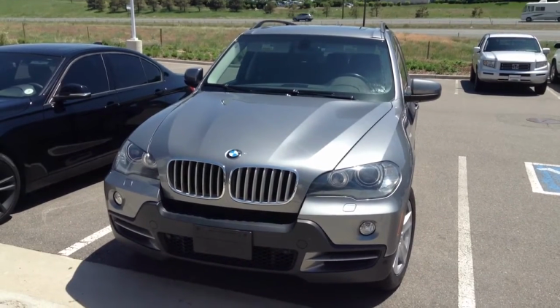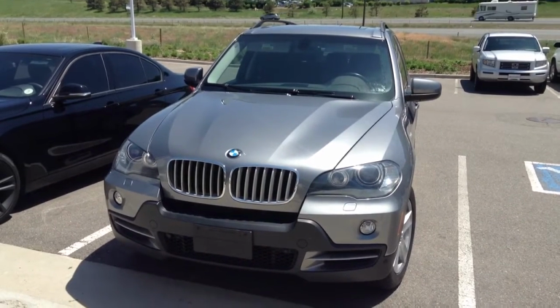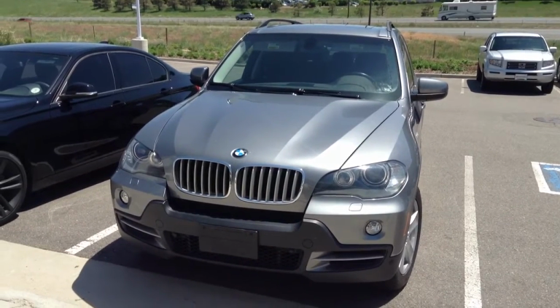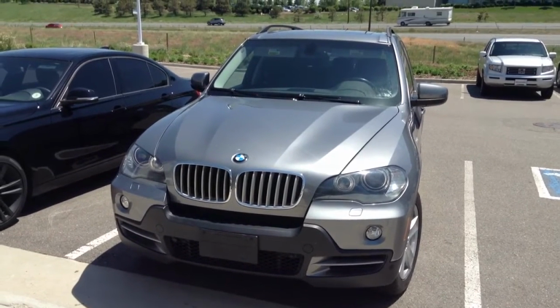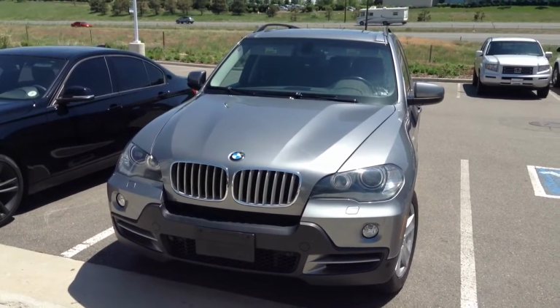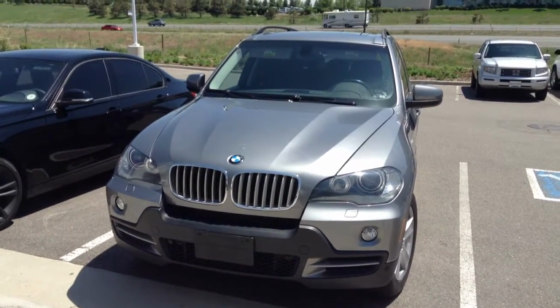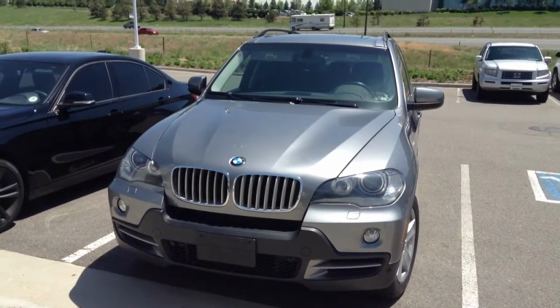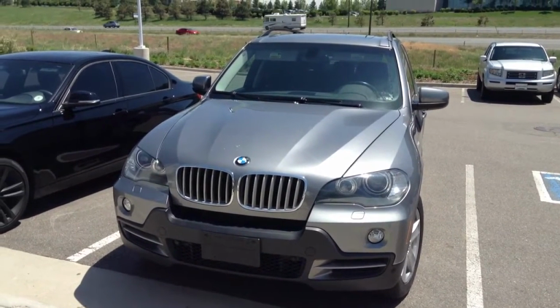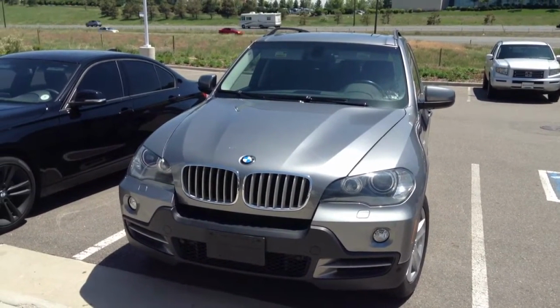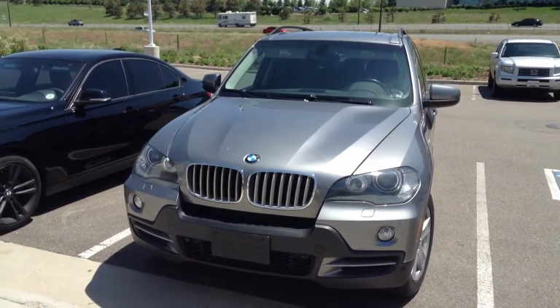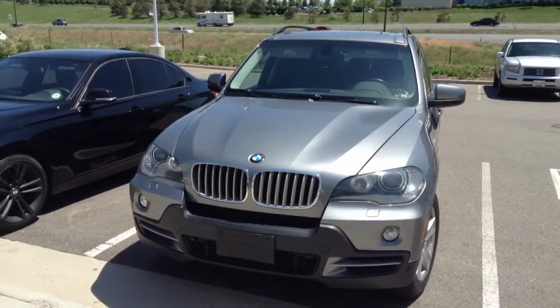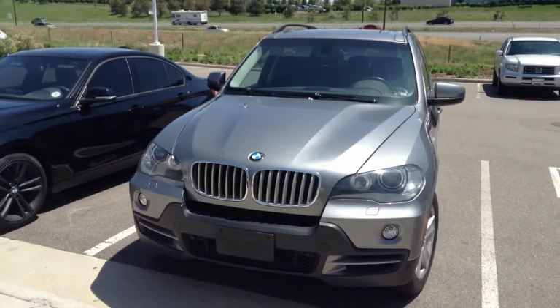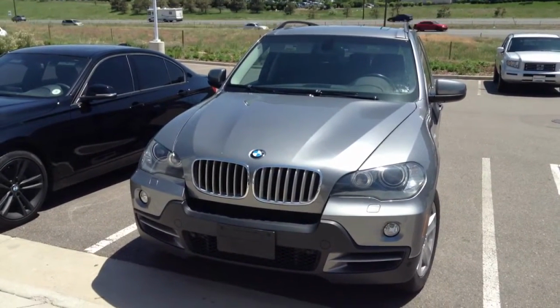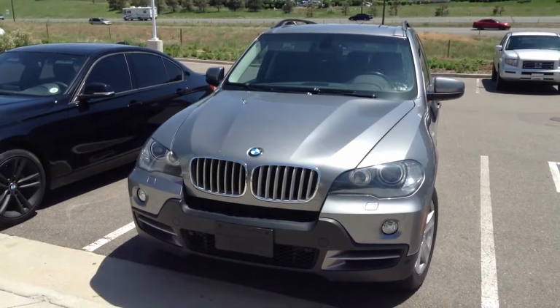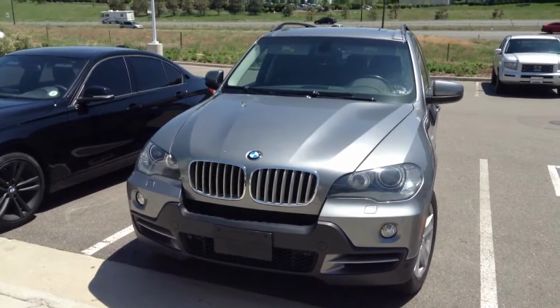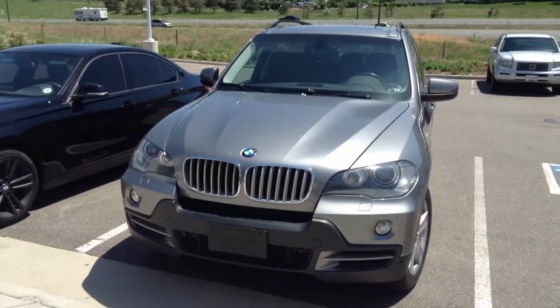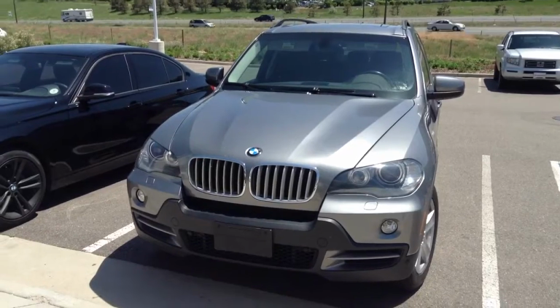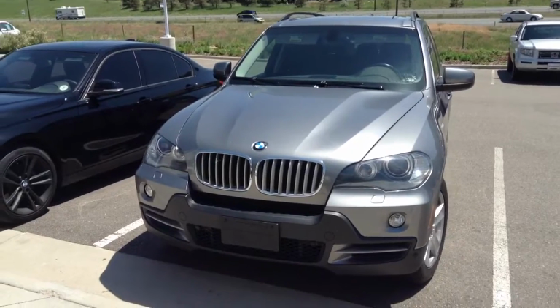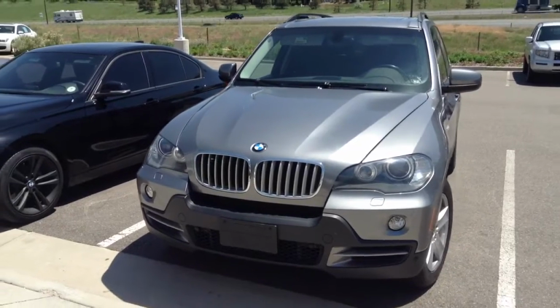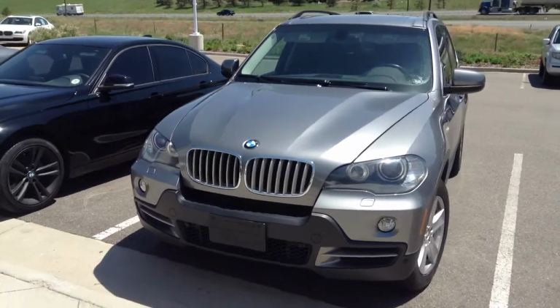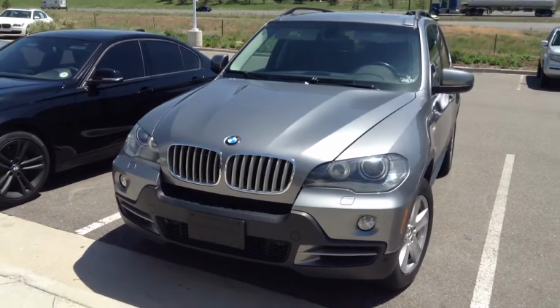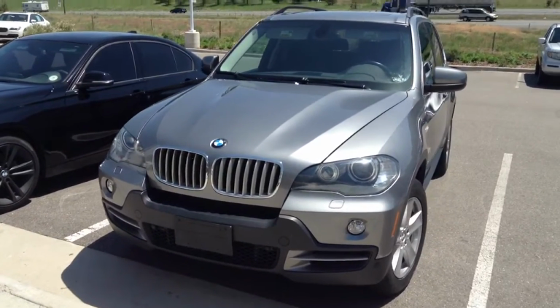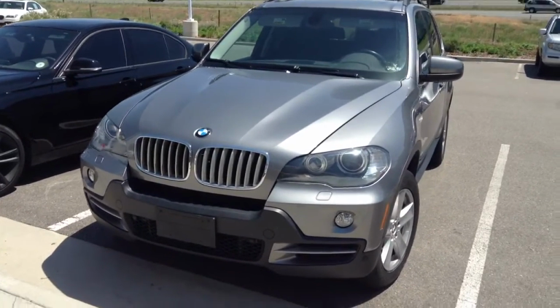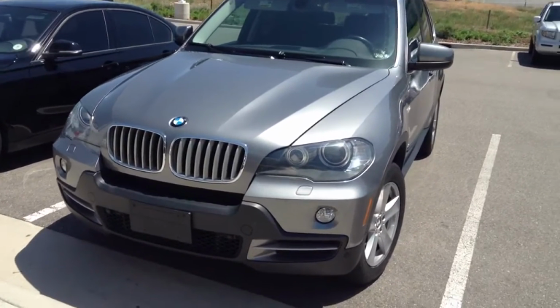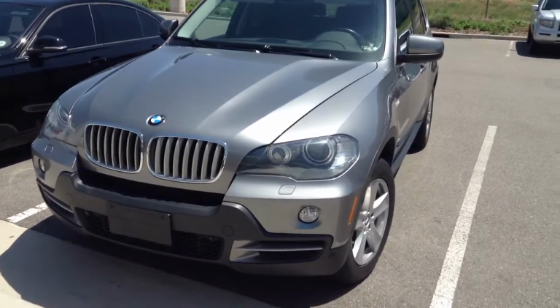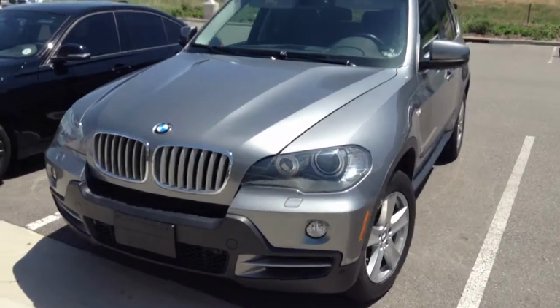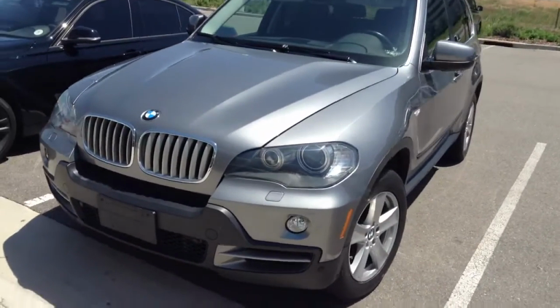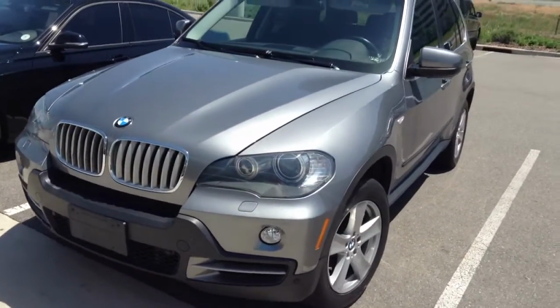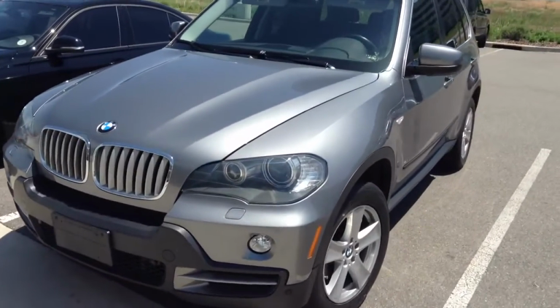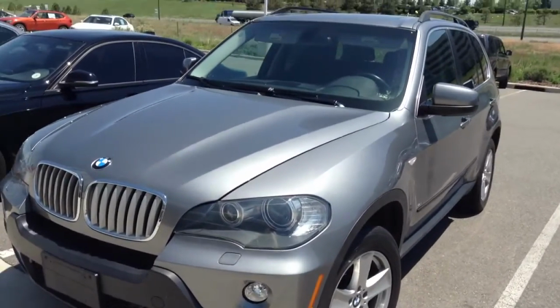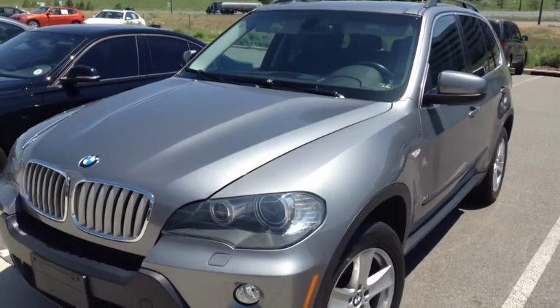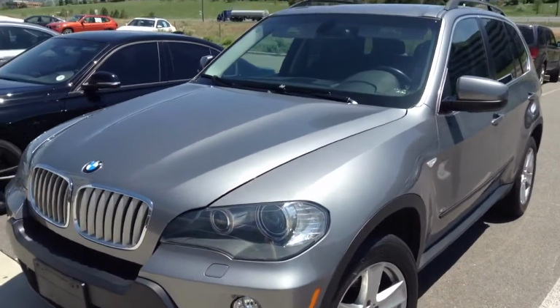Hi Joe, this is Todd Branischamp from BMW. This is the Space Gray 2008 X5.